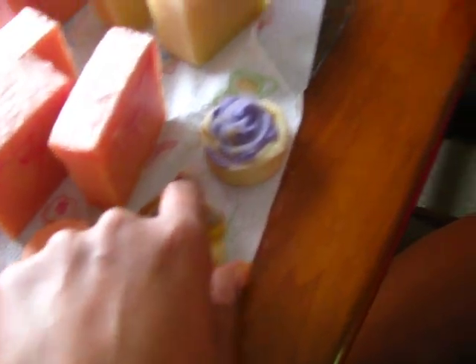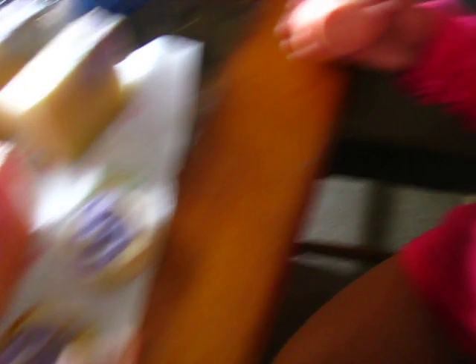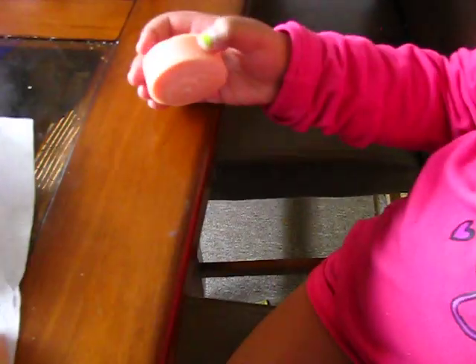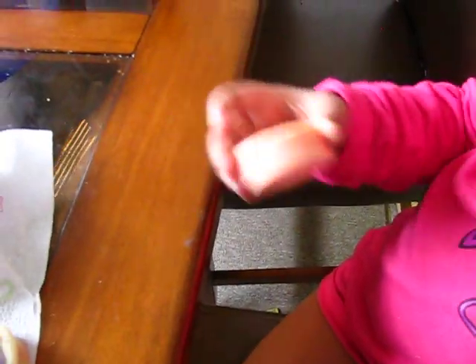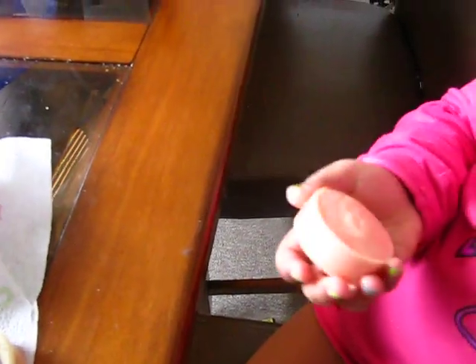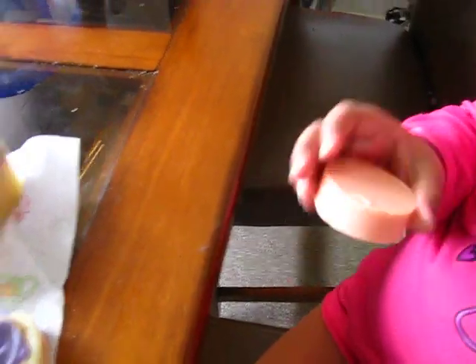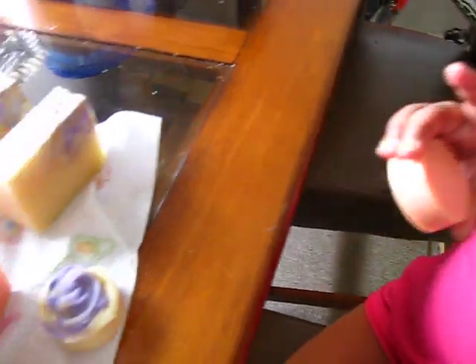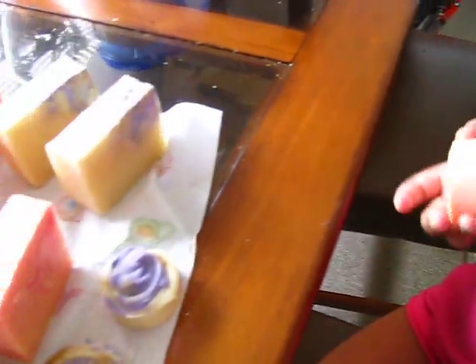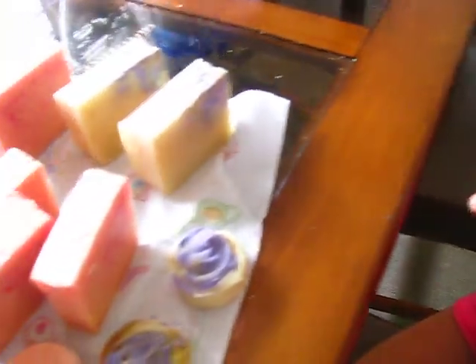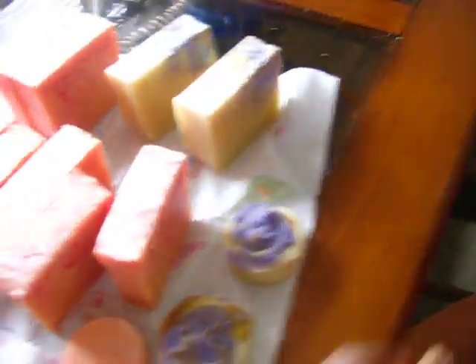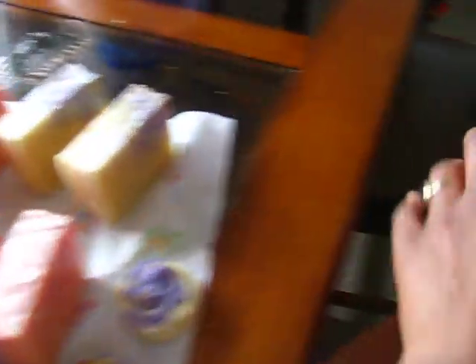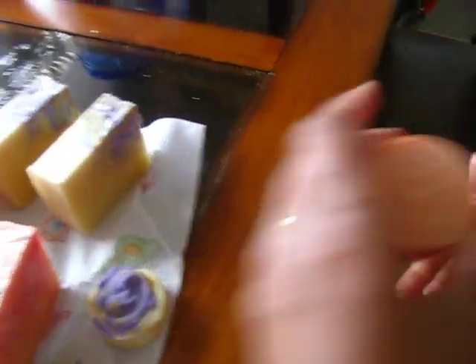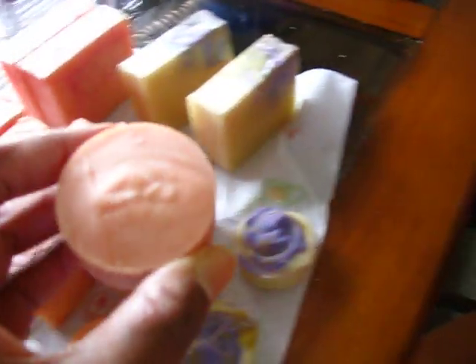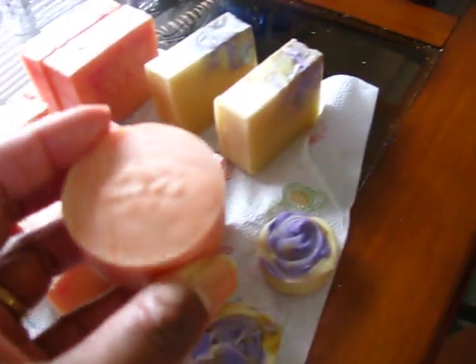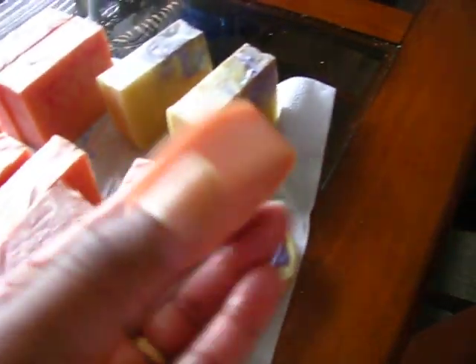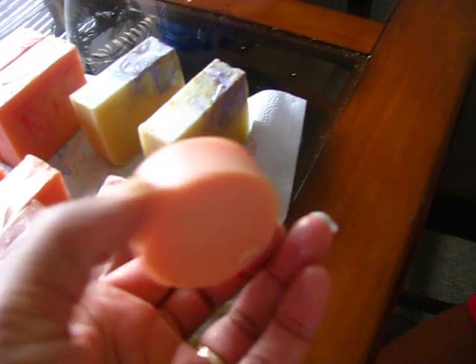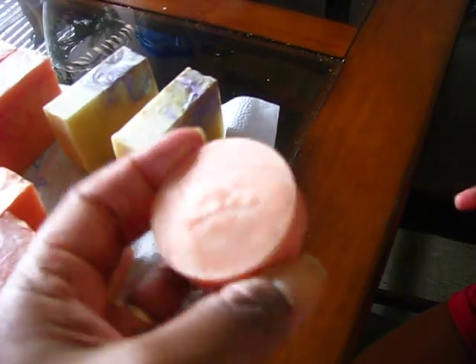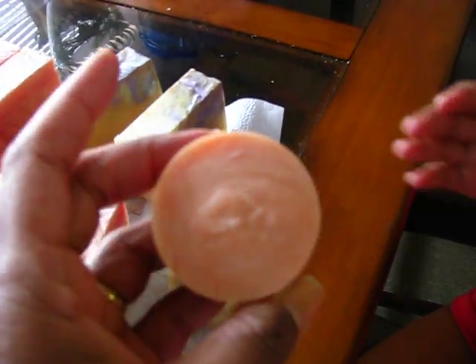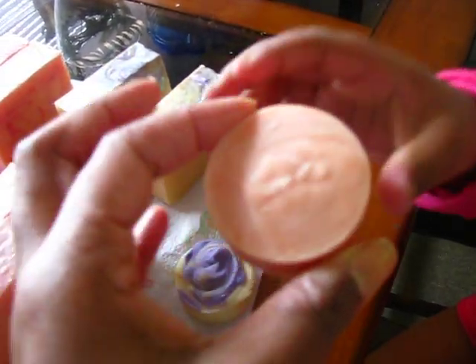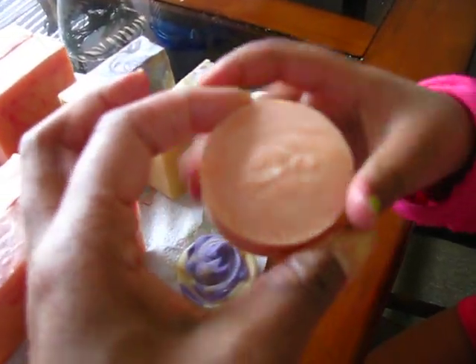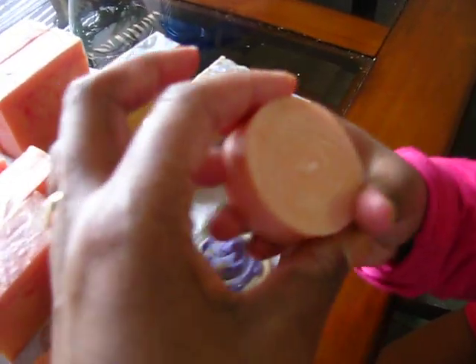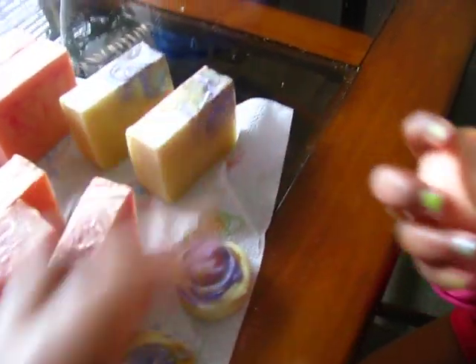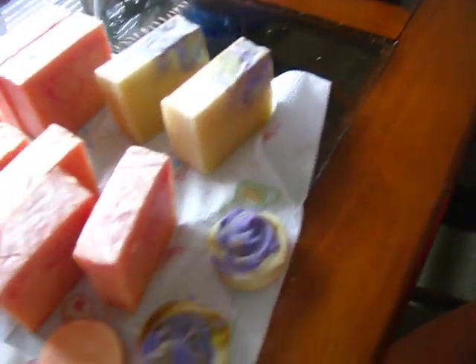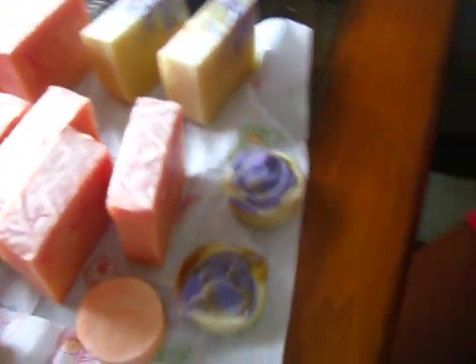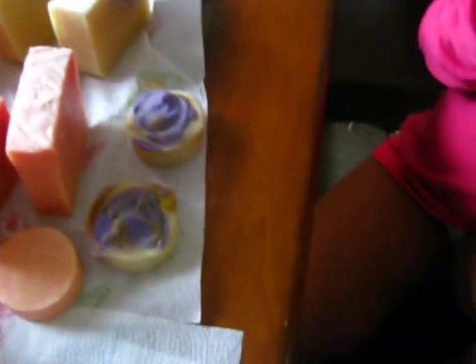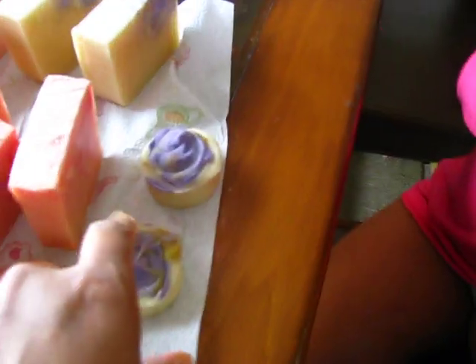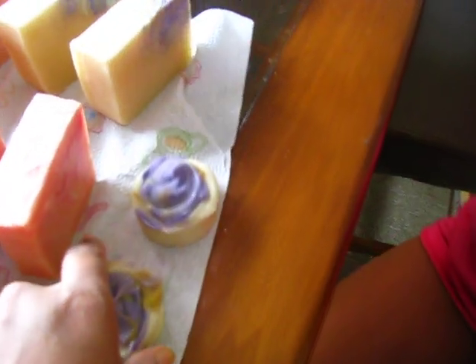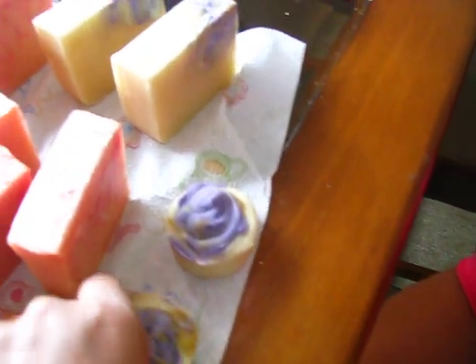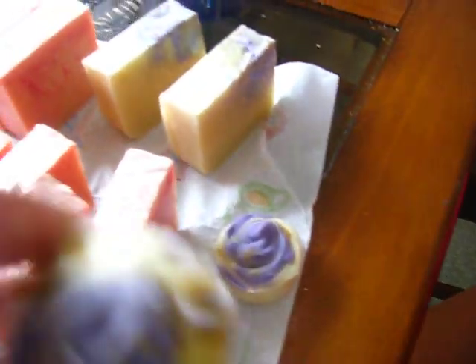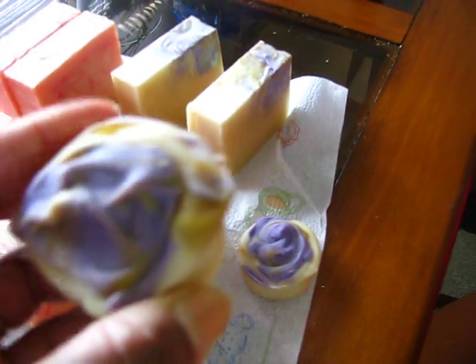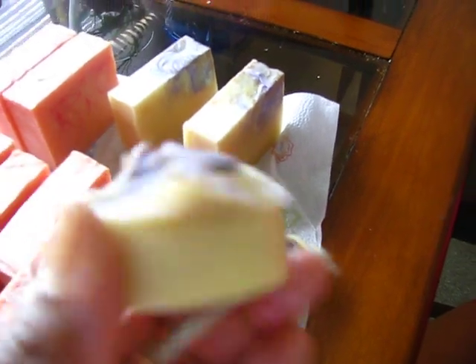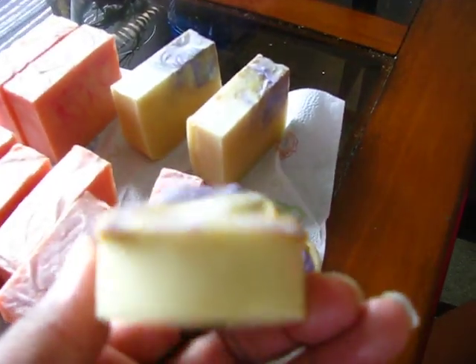Amaya is holding one of the samples that I will cut up and put in some of the orders.